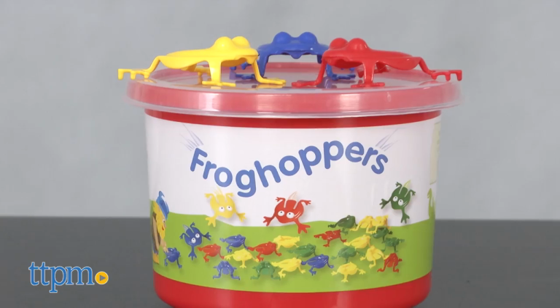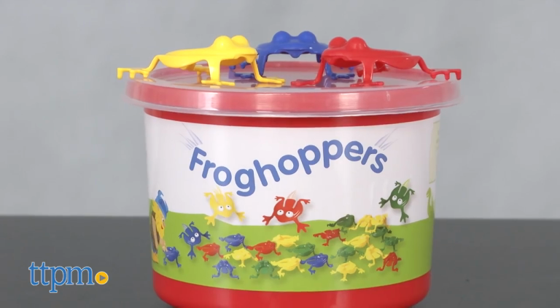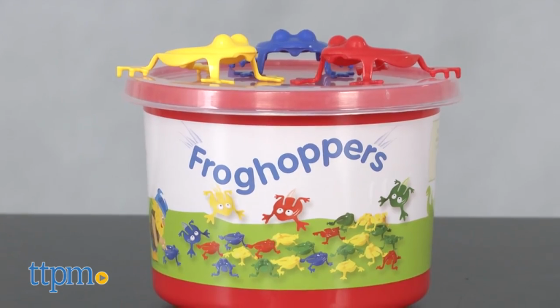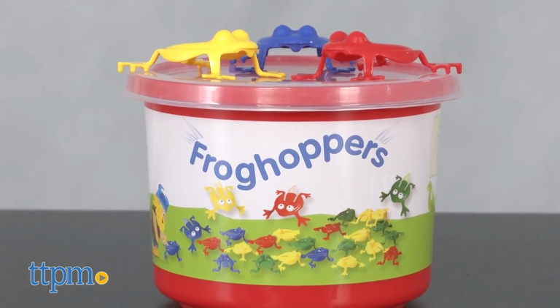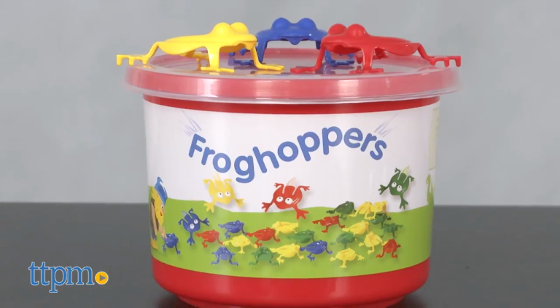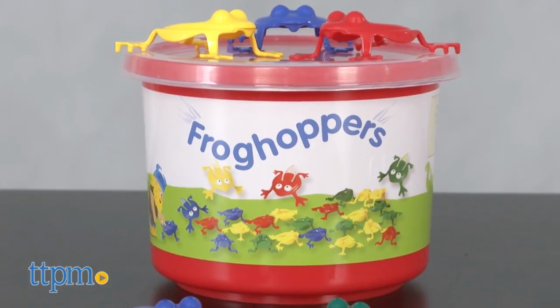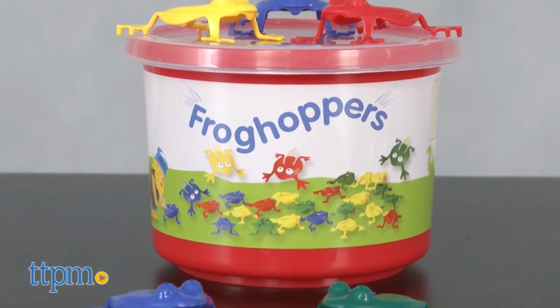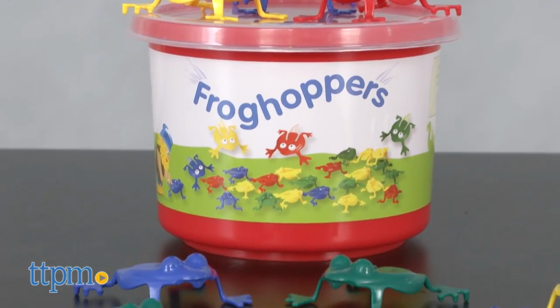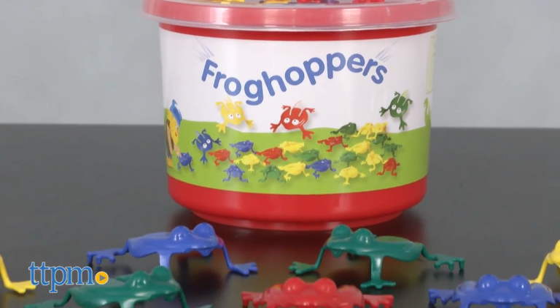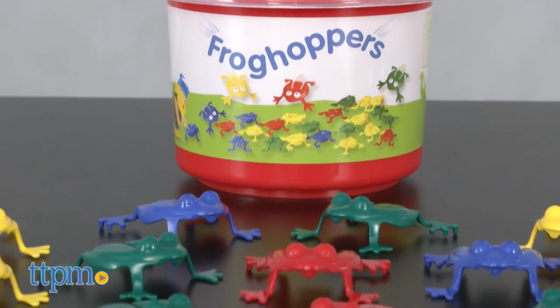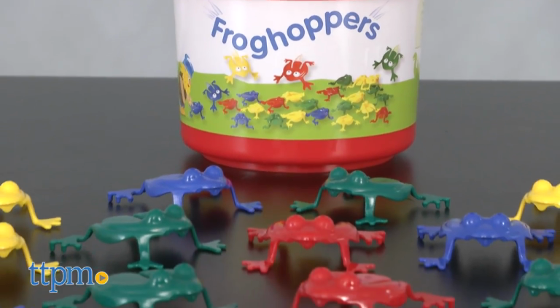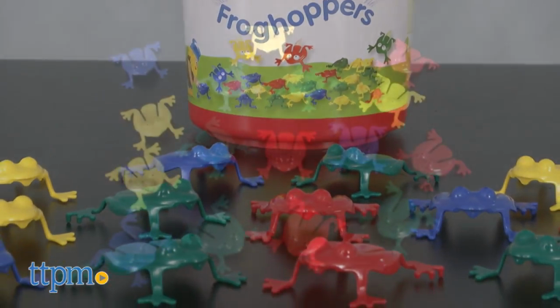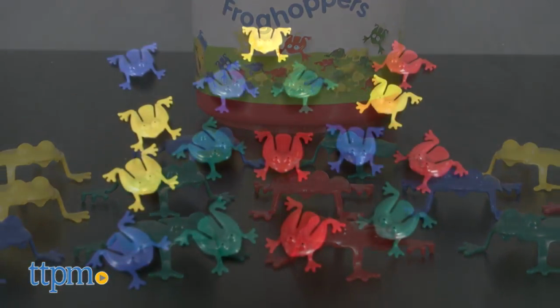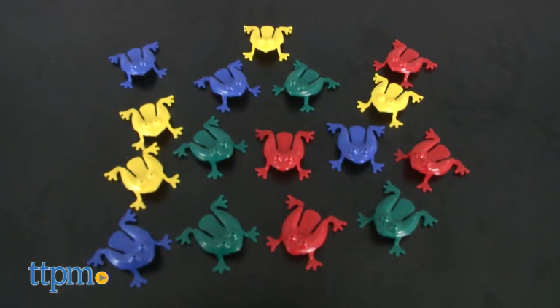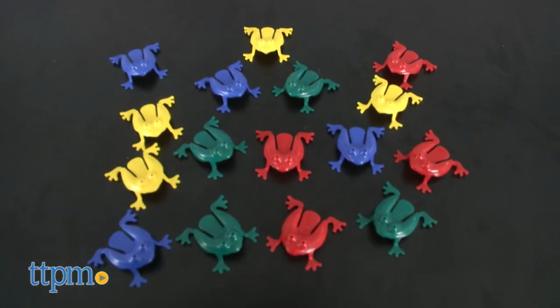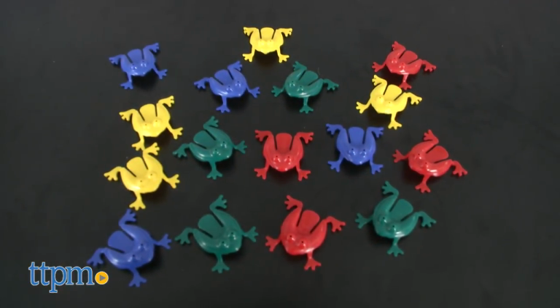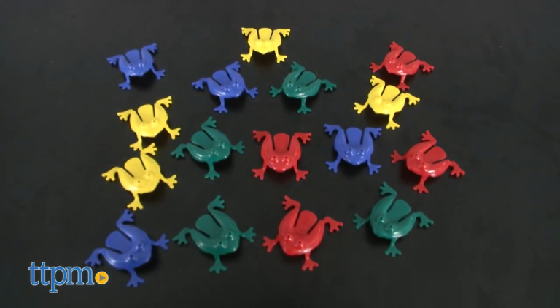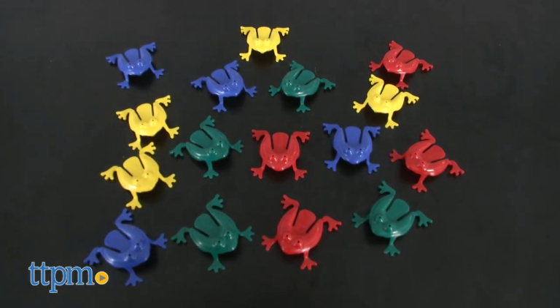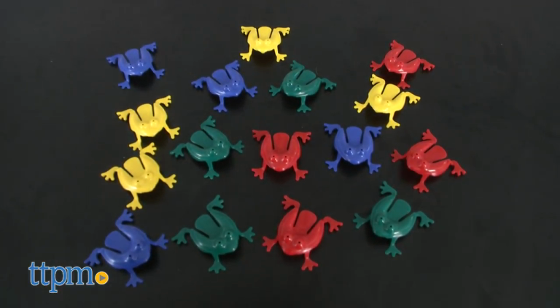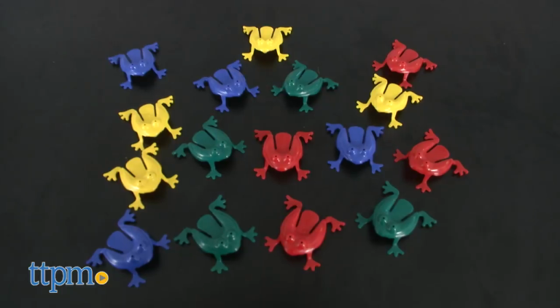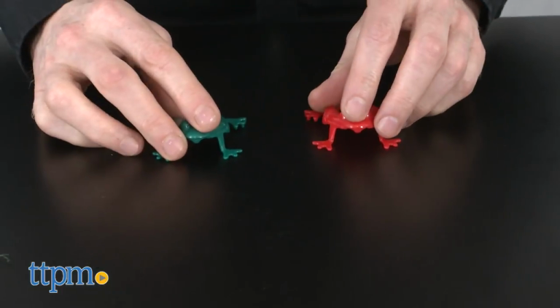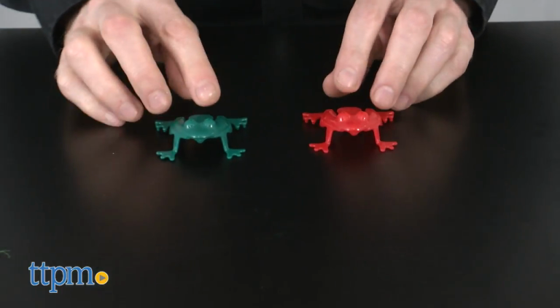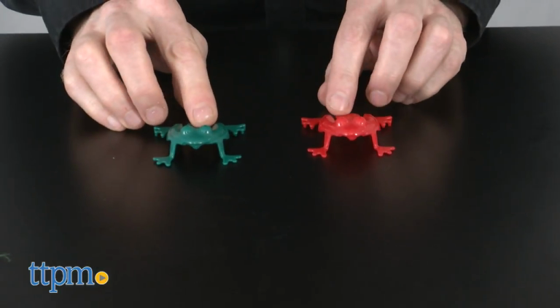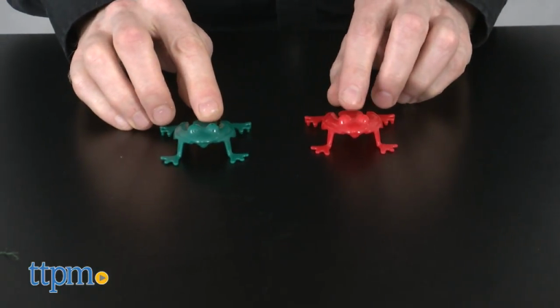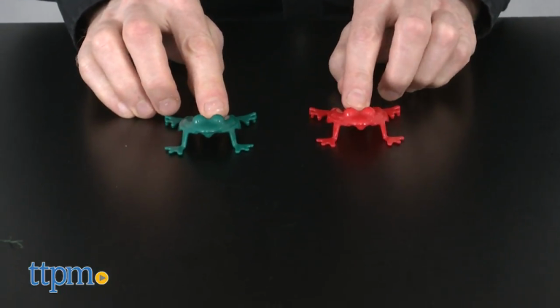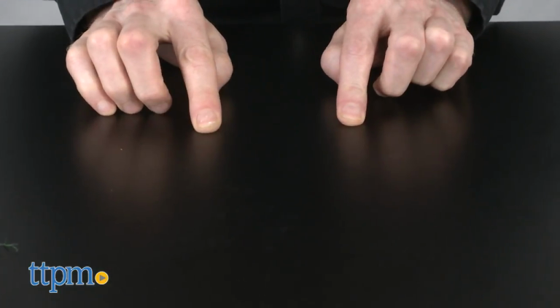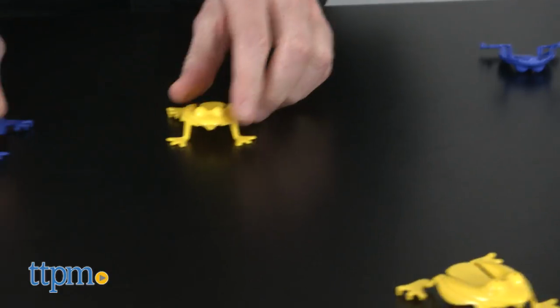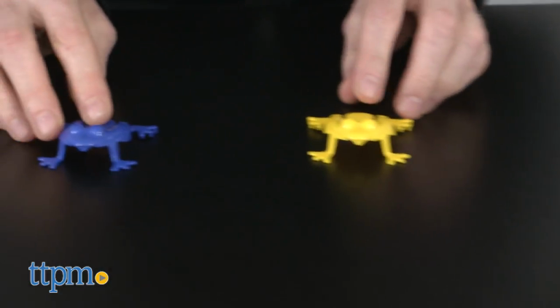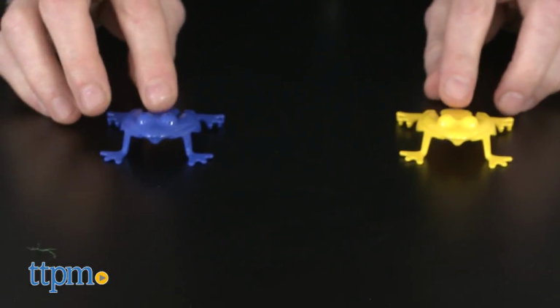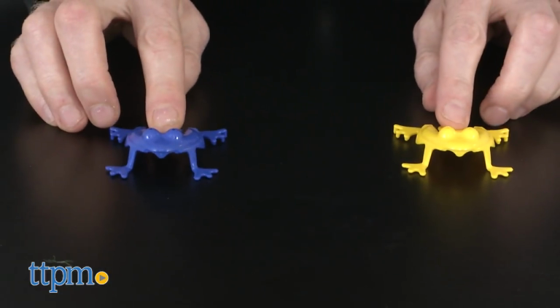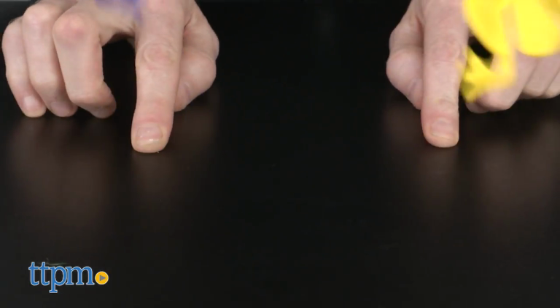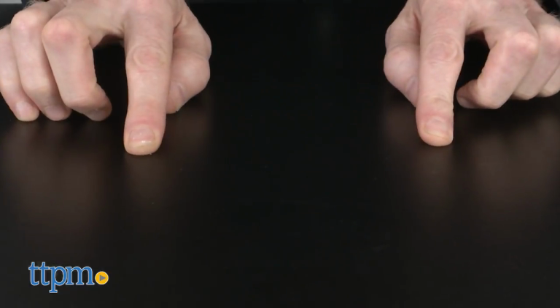They come in a reusable tub and they are dishwasher safe. Included are 16 plastic frogs. They're in four colors: red, blue, yellow, and green.